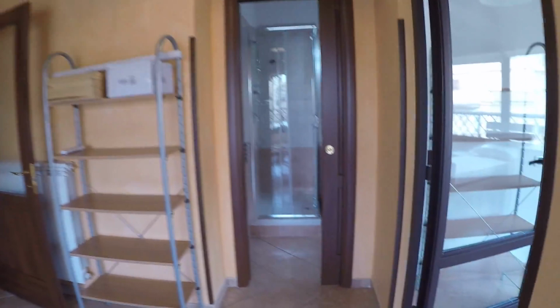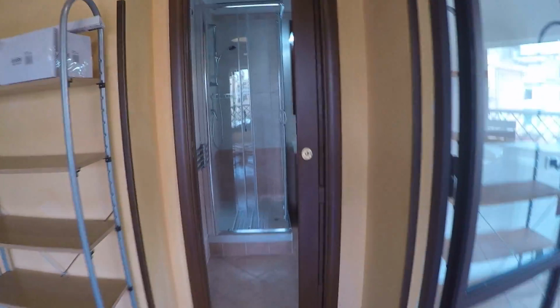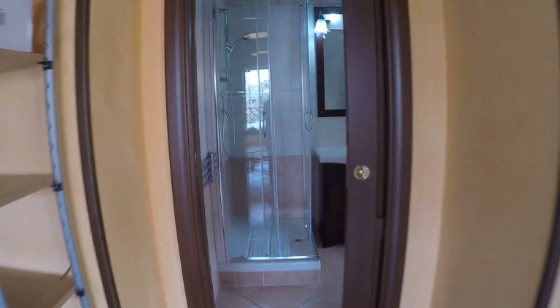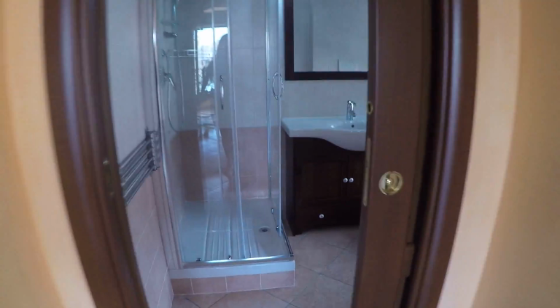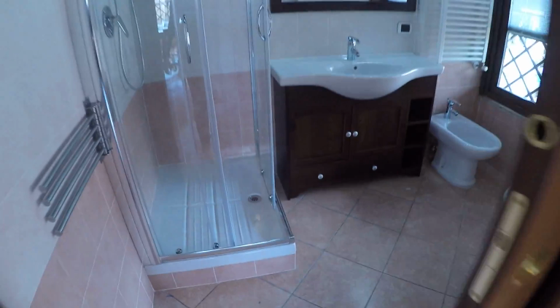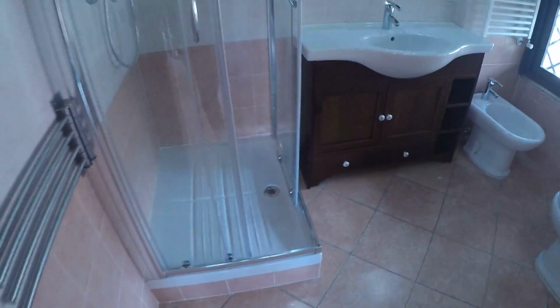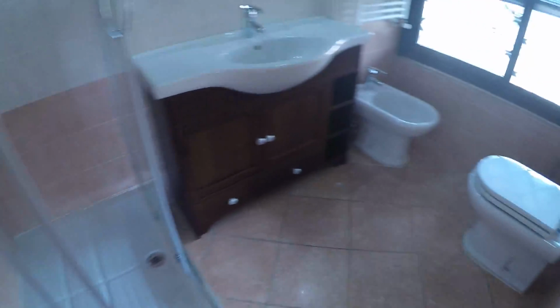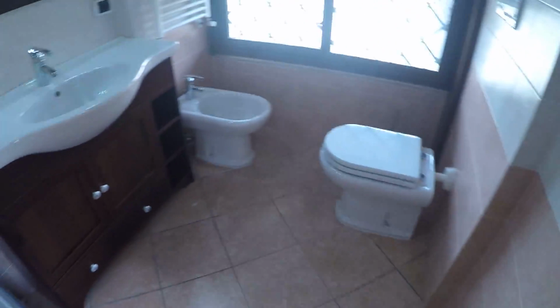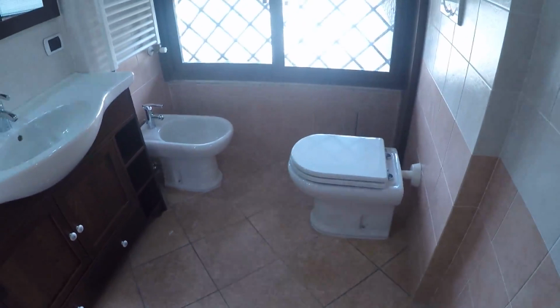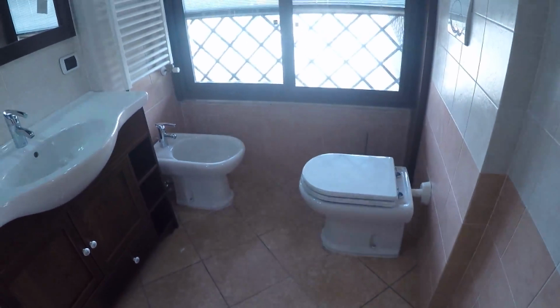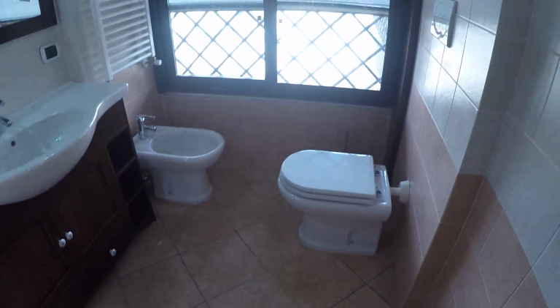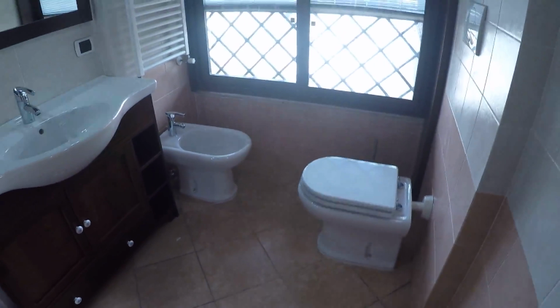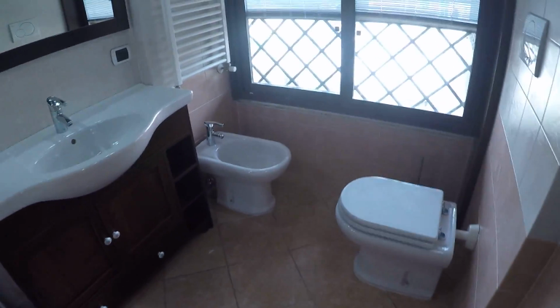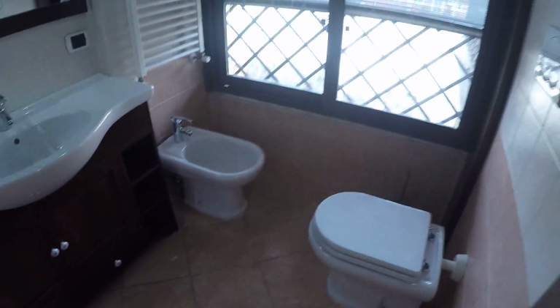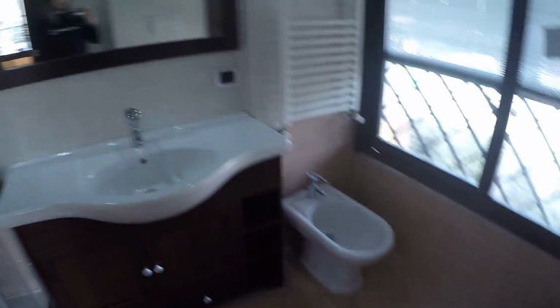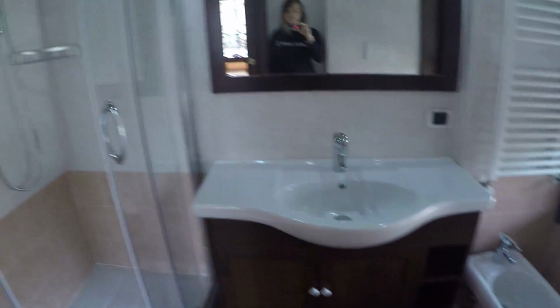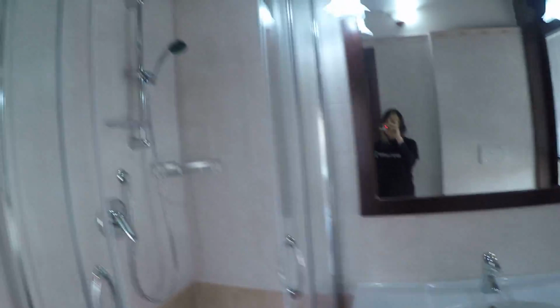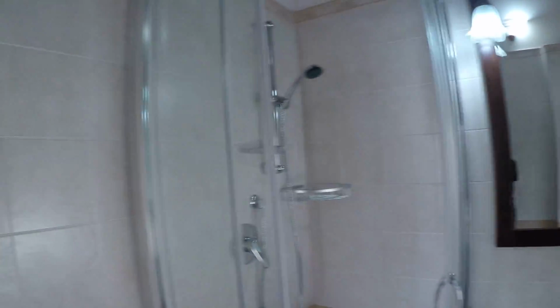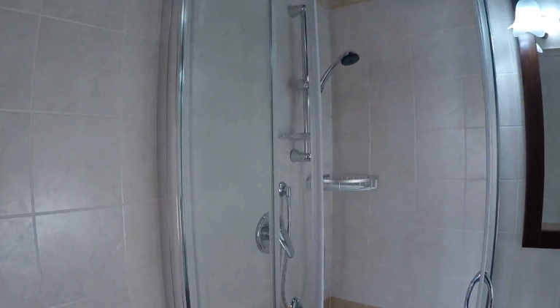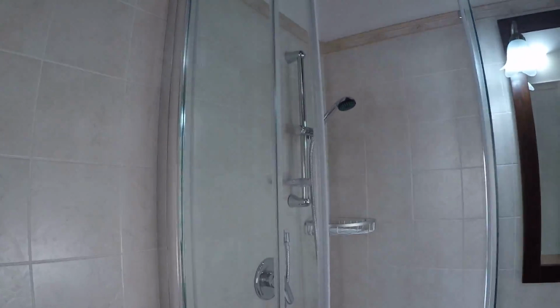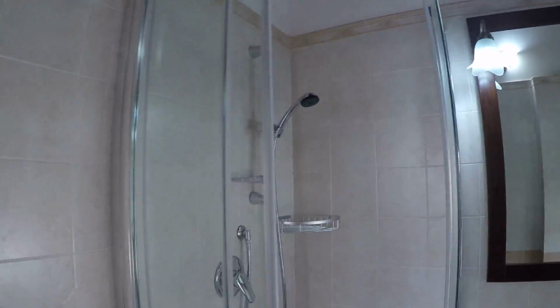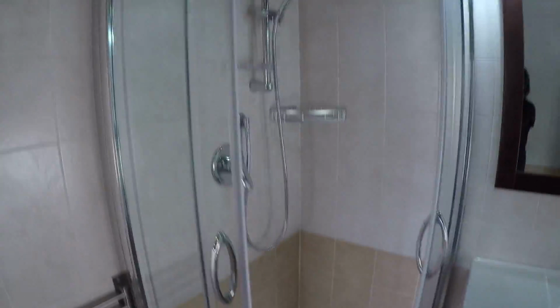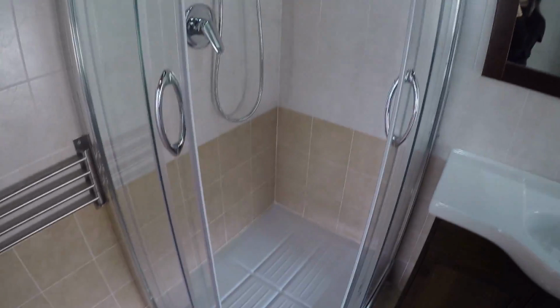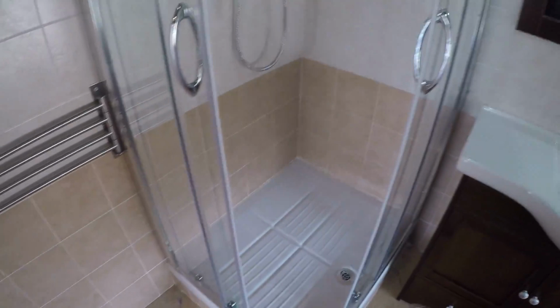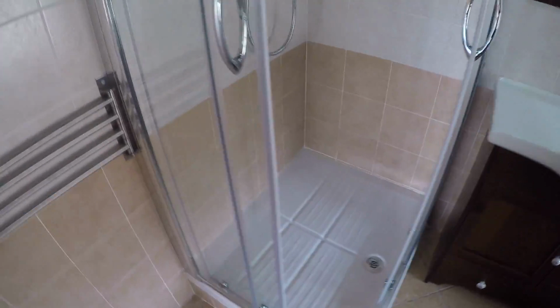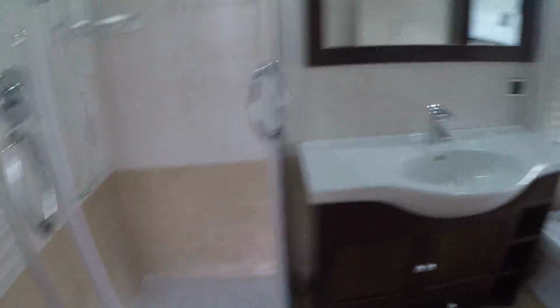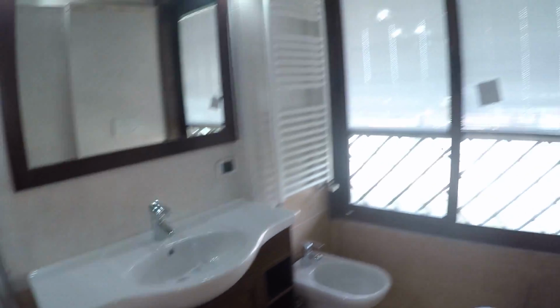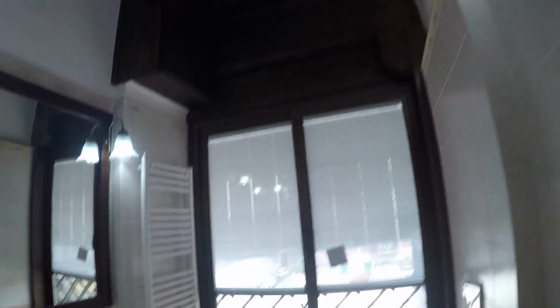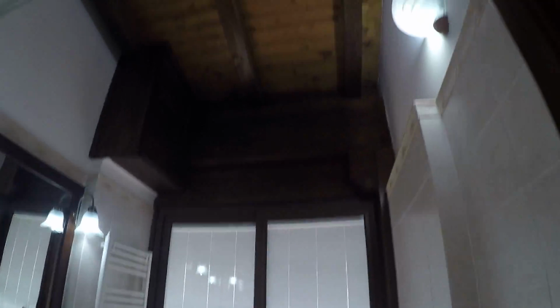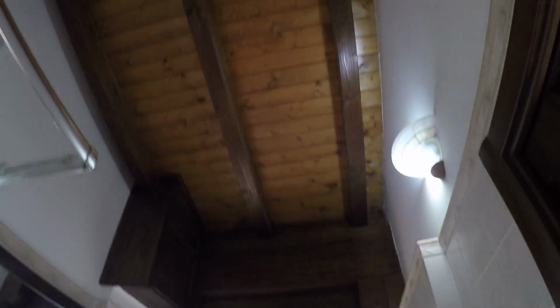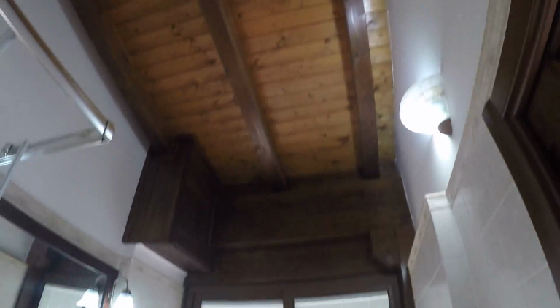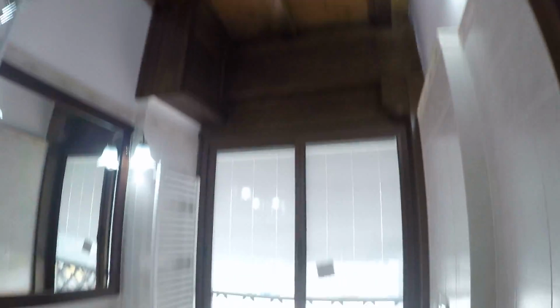Here we have bathroom number one. It's a complete bathroom with toilet, sink, and bidet. And here we also have the shower. It's very new.